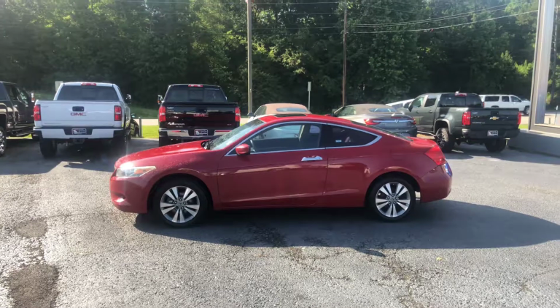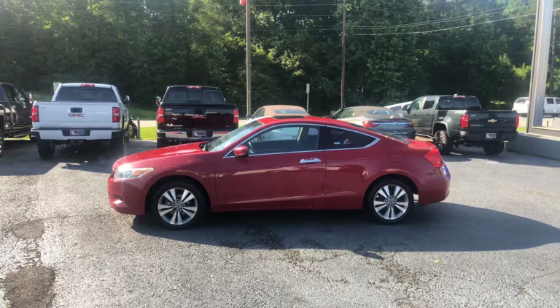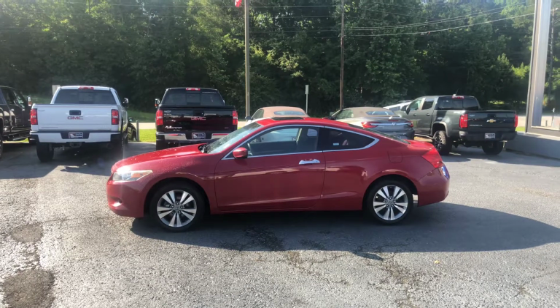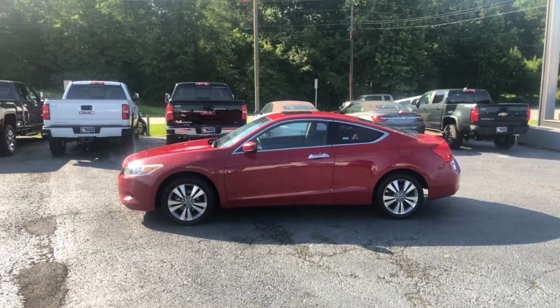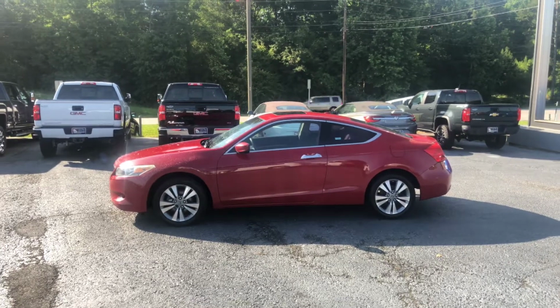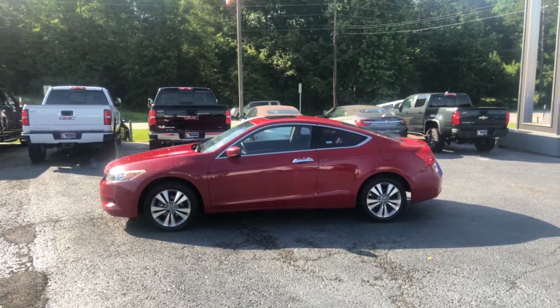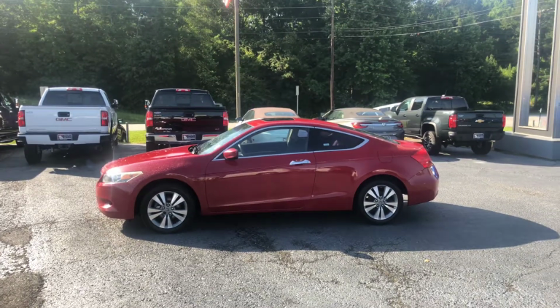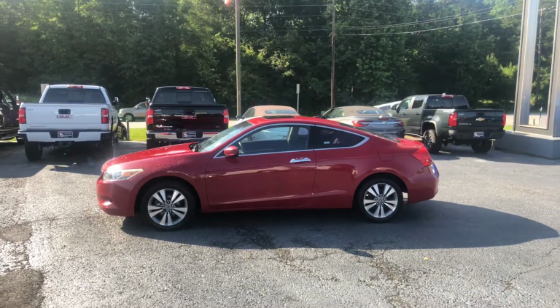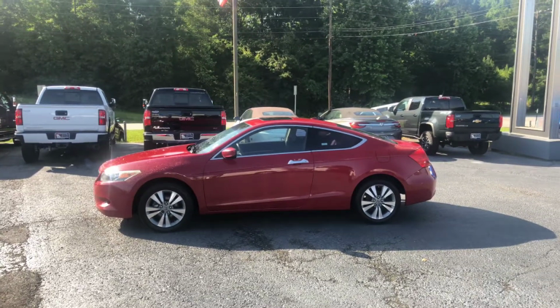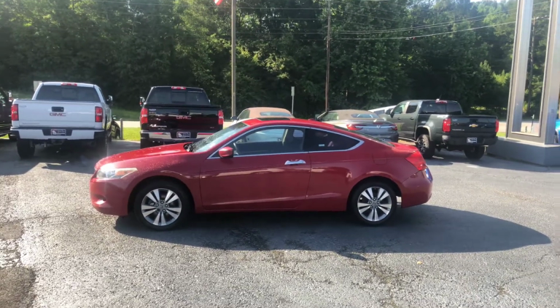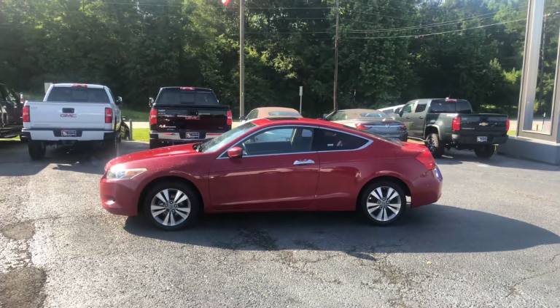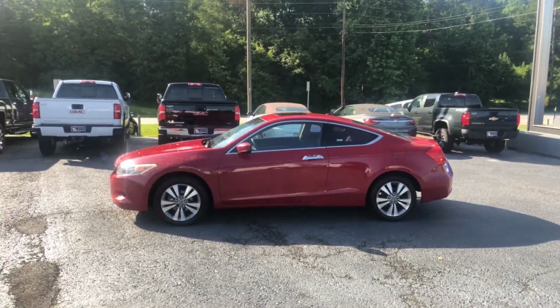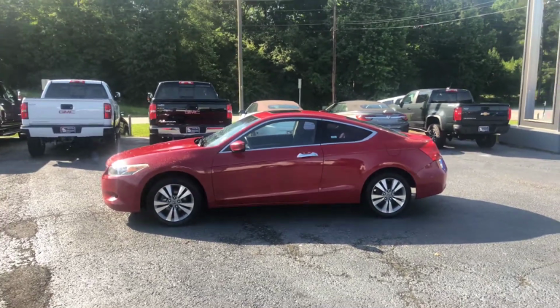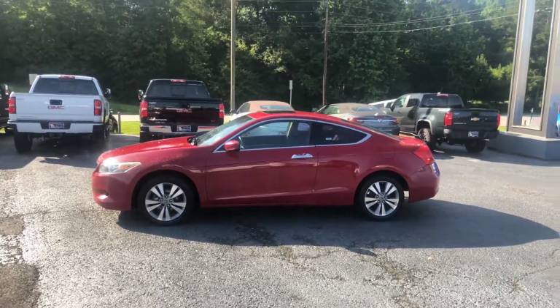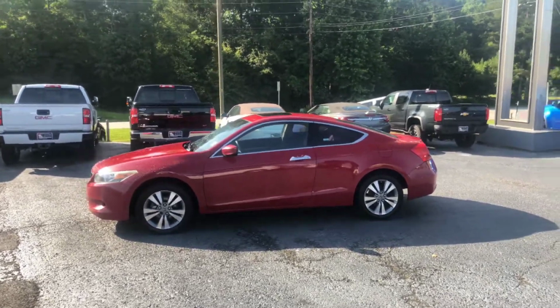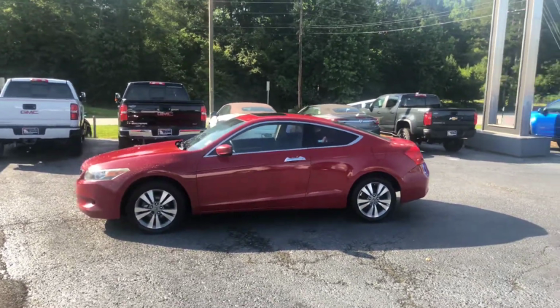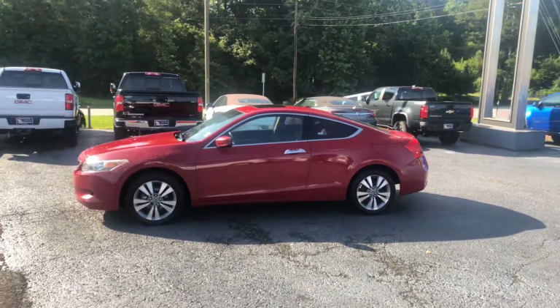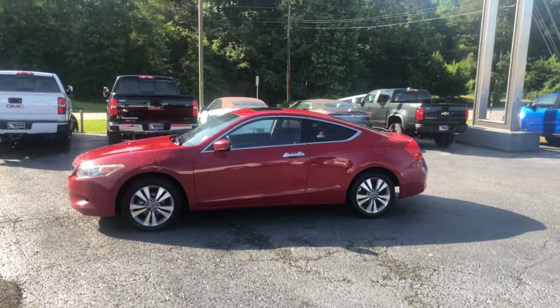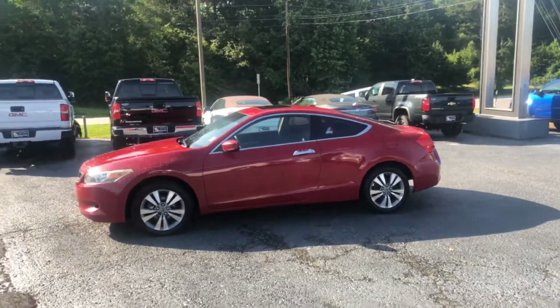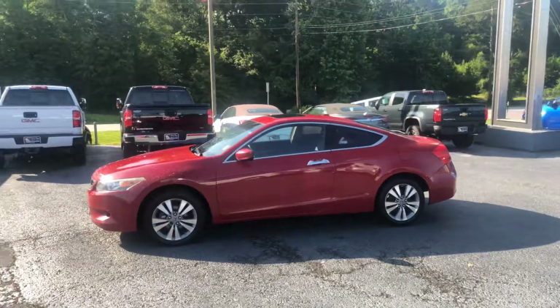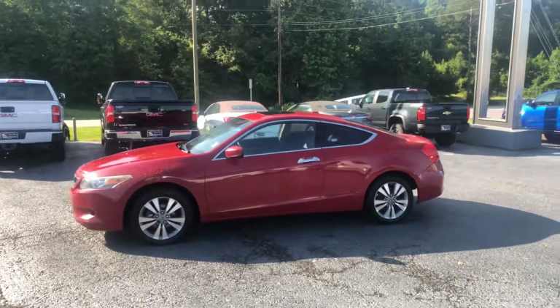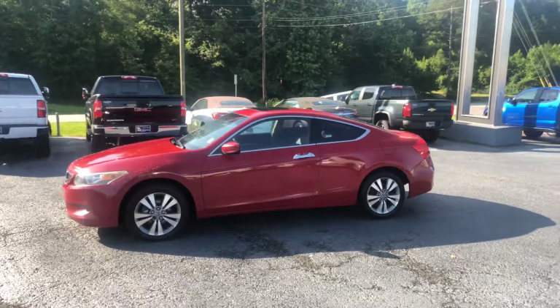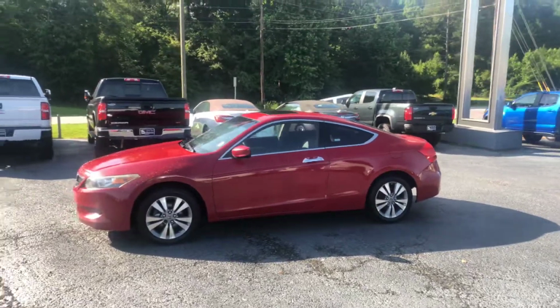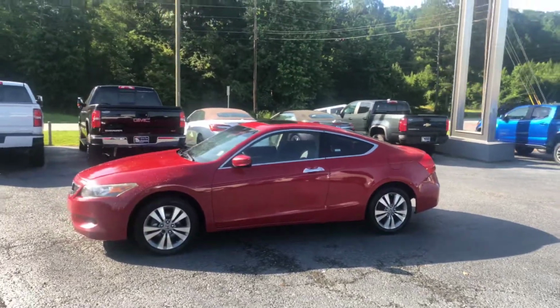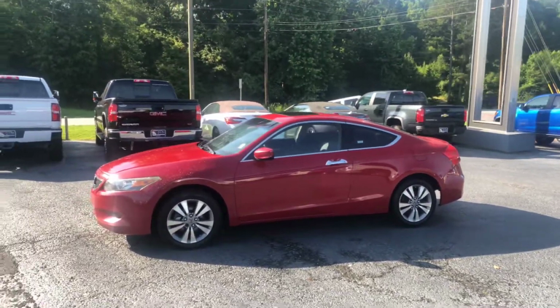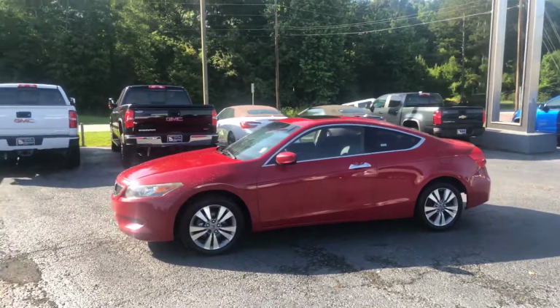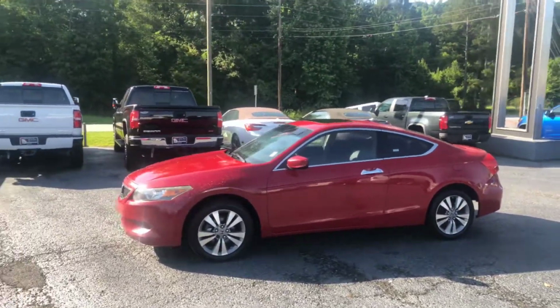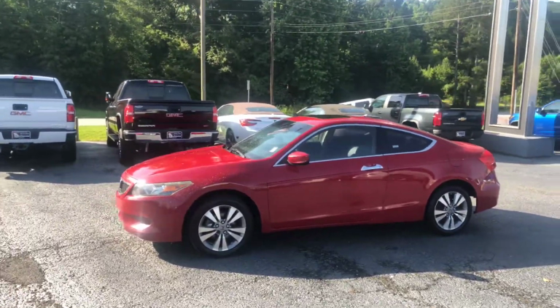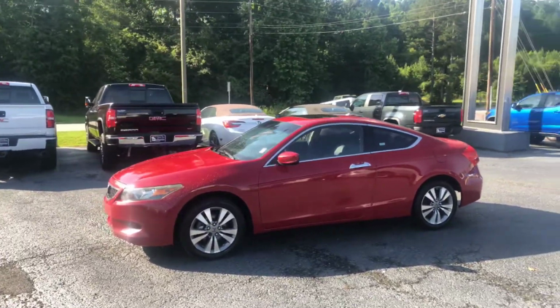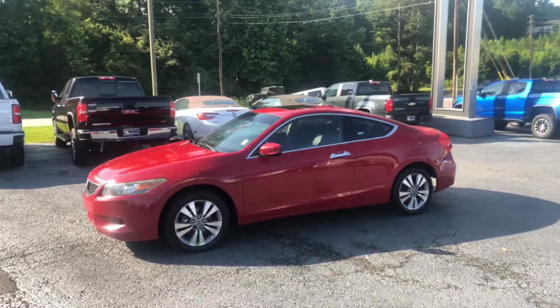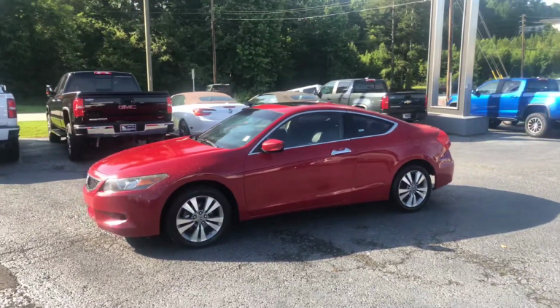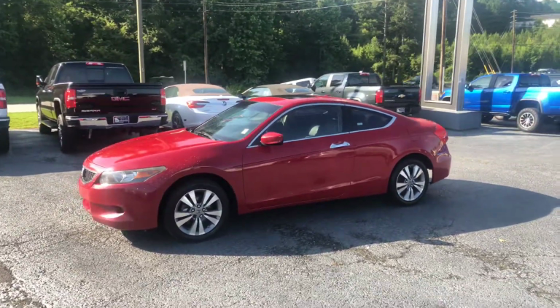Hey, Mr. Jackson, this is Brad here at Jimmy Britt Chevrolet in Greensboro, Georgia. Just wanted to introduce myself and make a quick video of this beautiful 2008 Honda Accord.